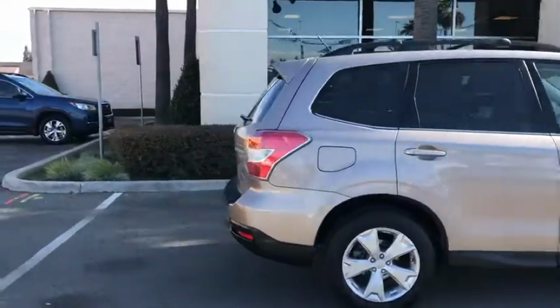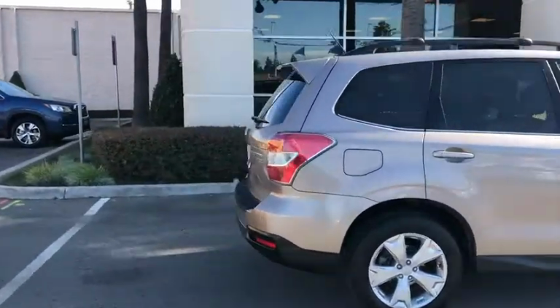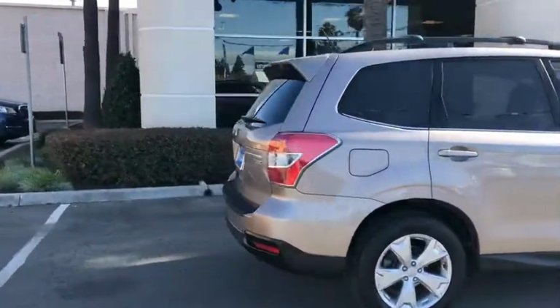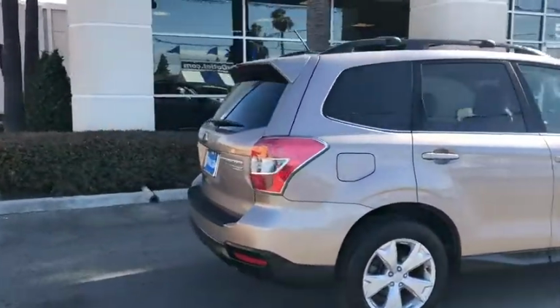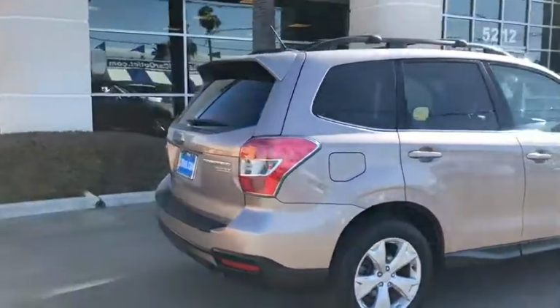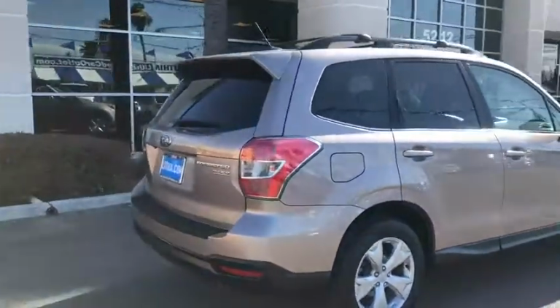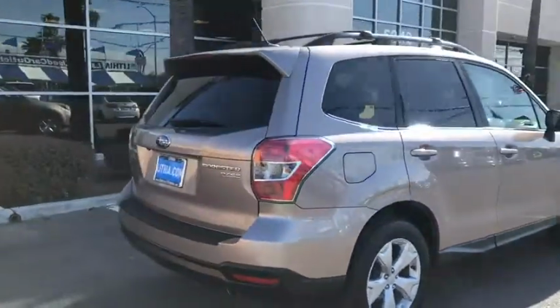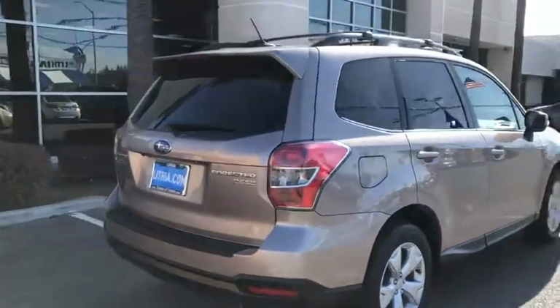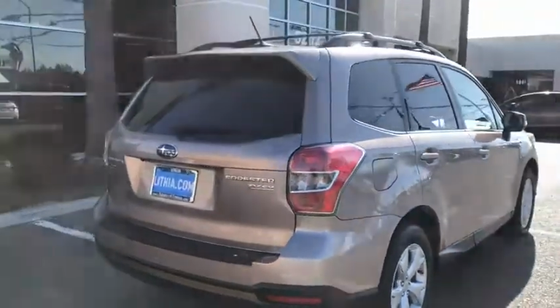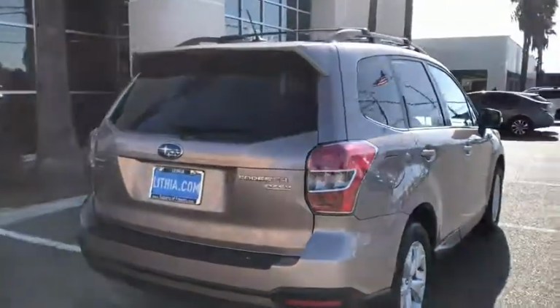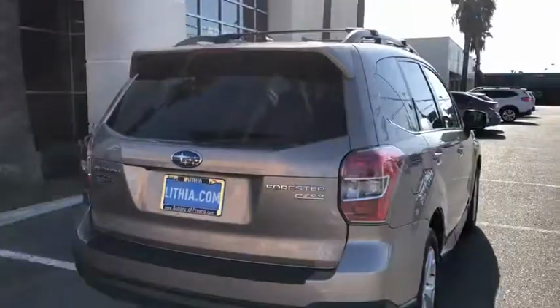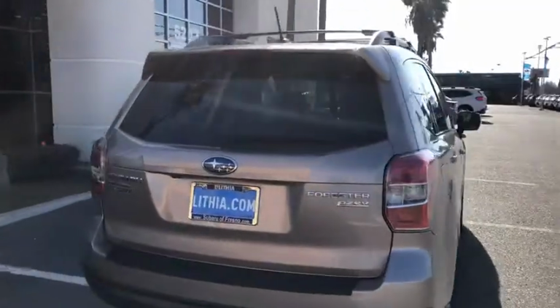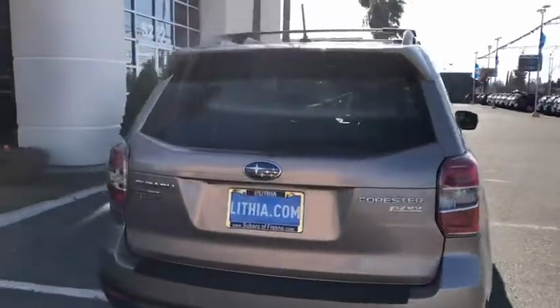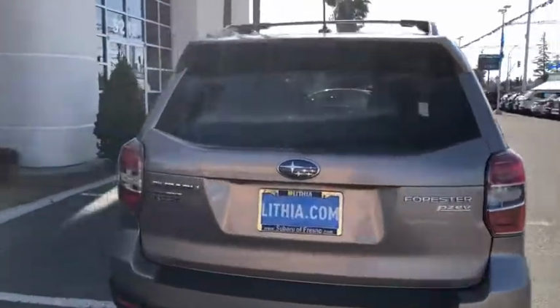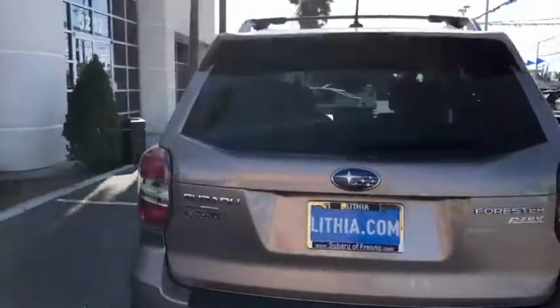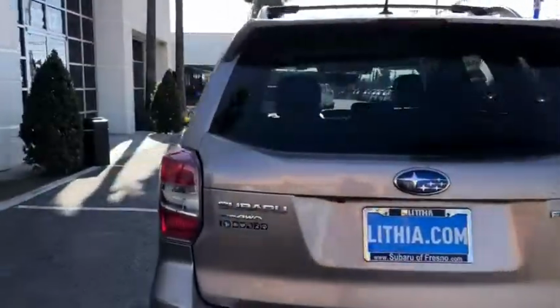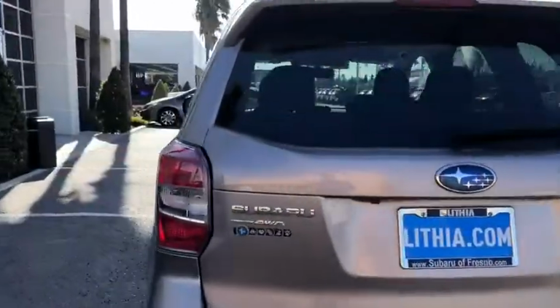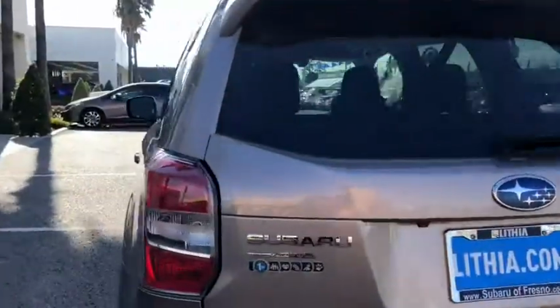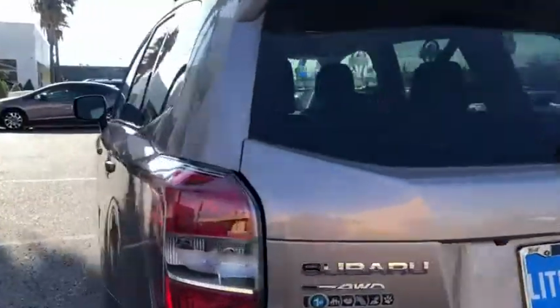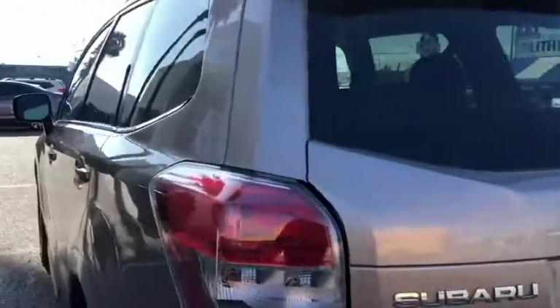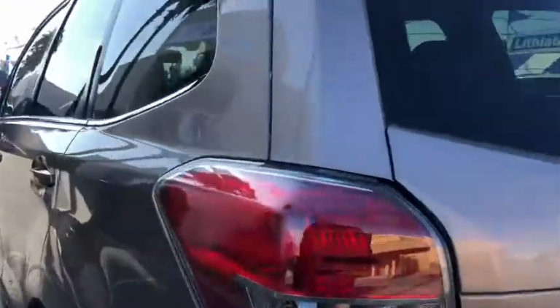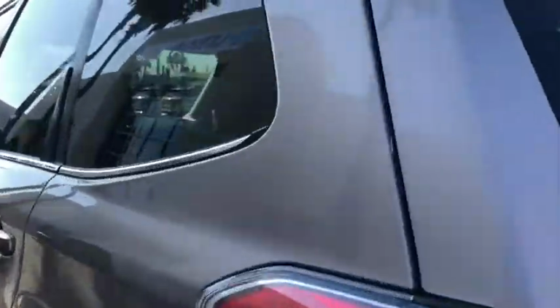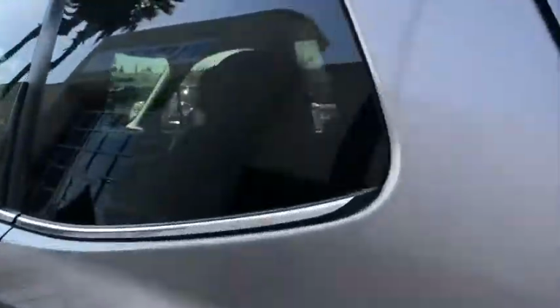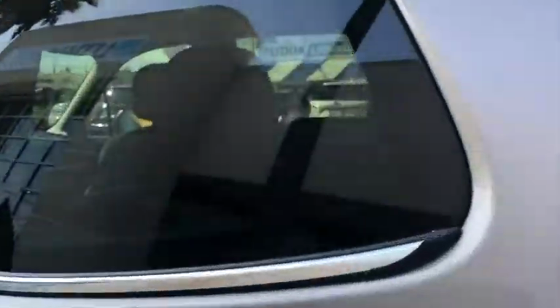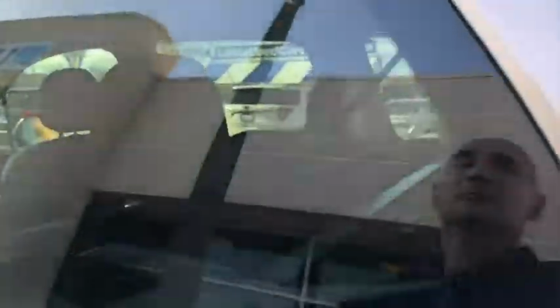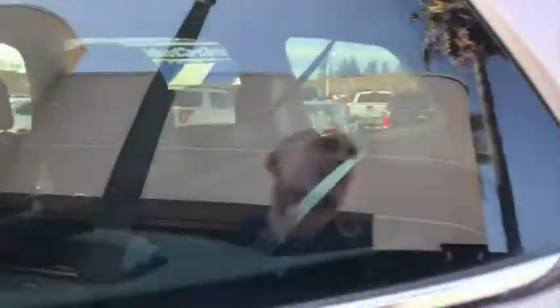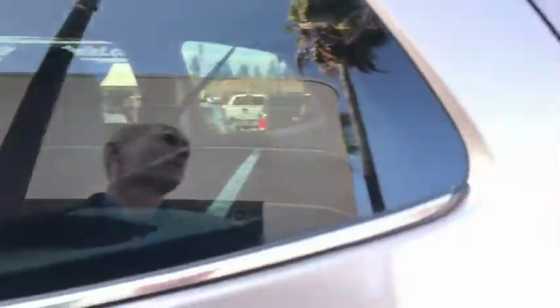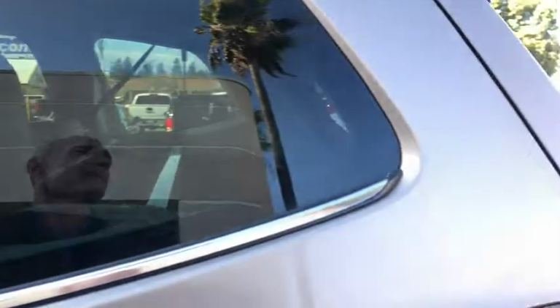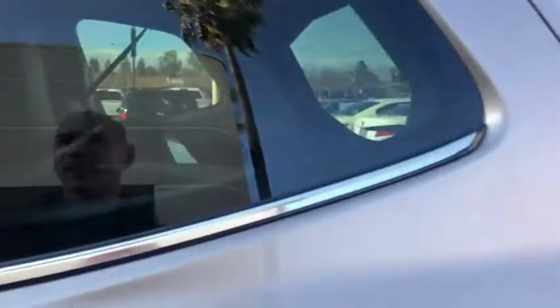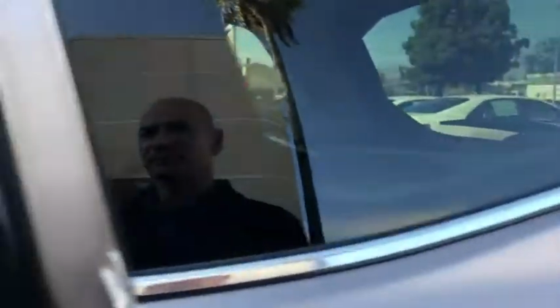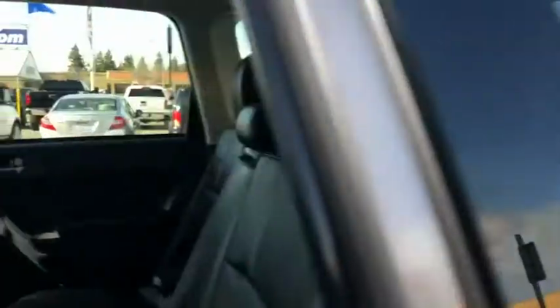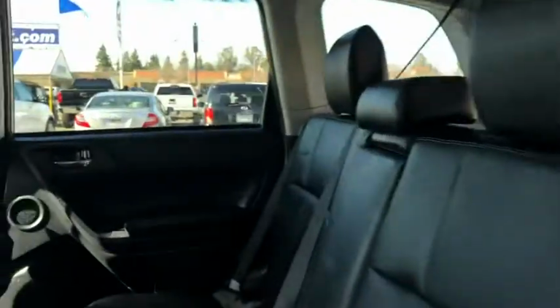This vehicle has less than 65,000 miles. Here are some of this vehicle's great options: power liftgate, navigation system, keyless entry, backup camera.